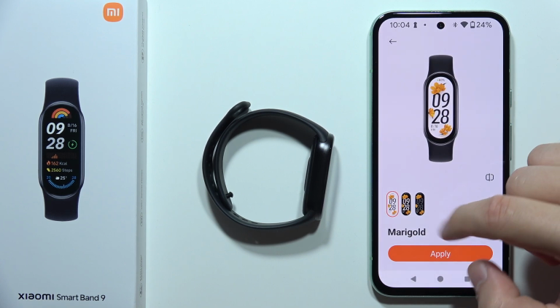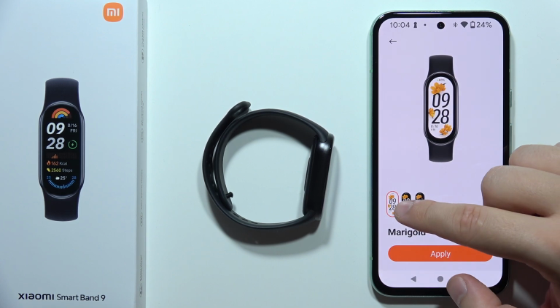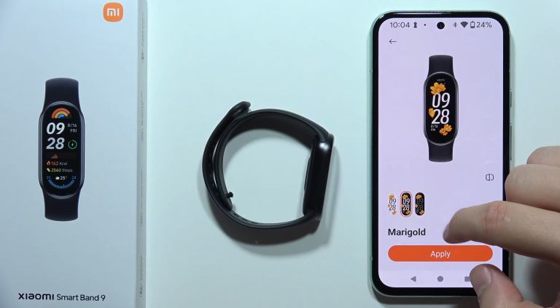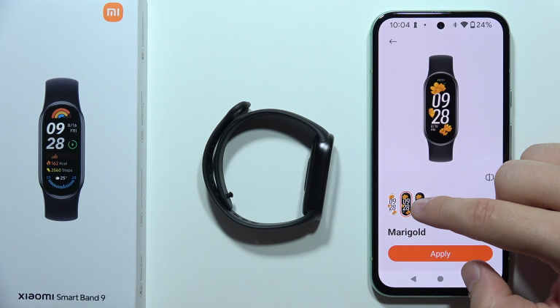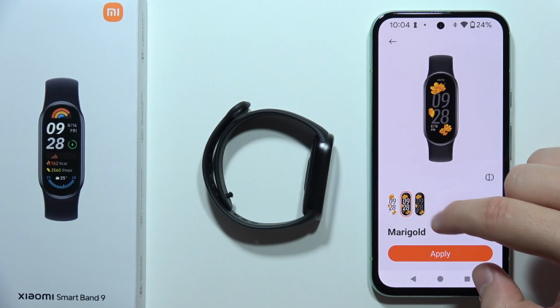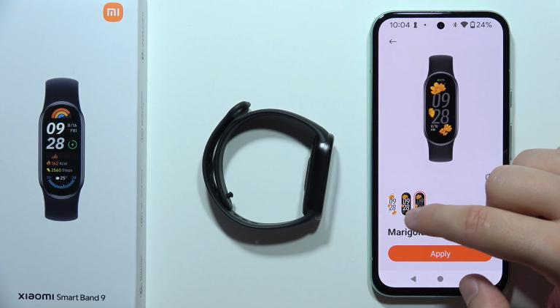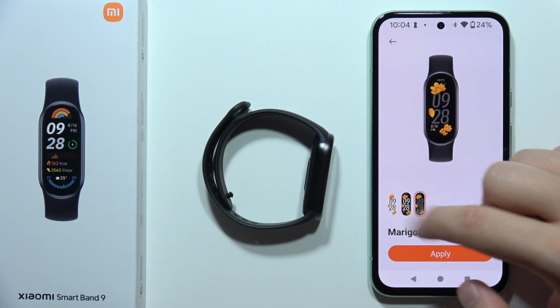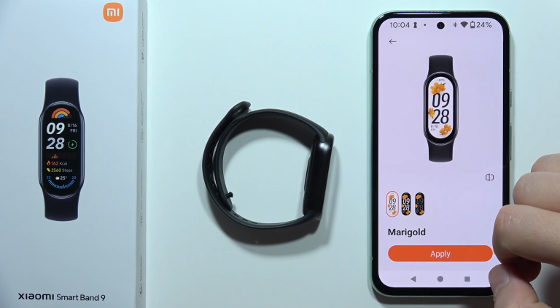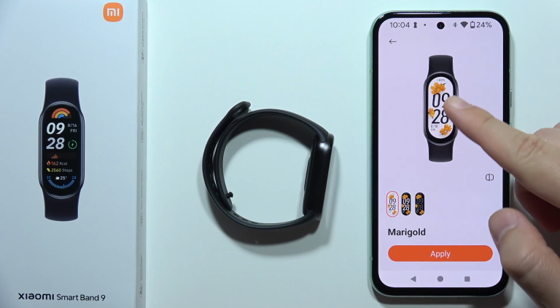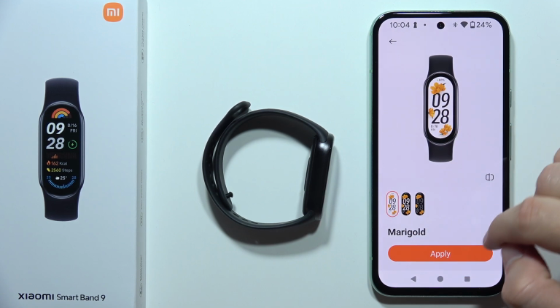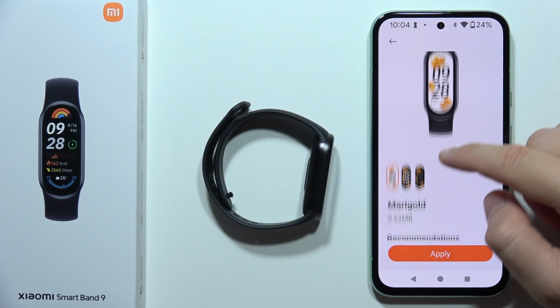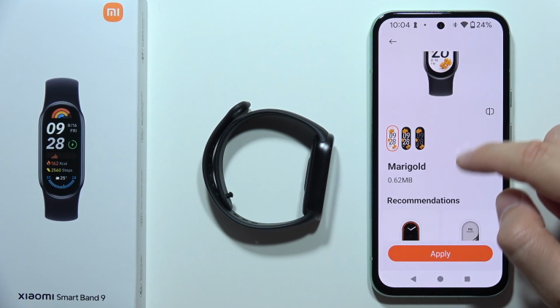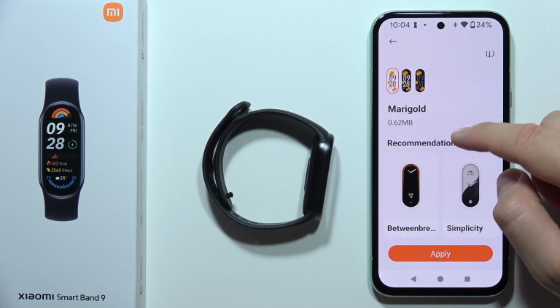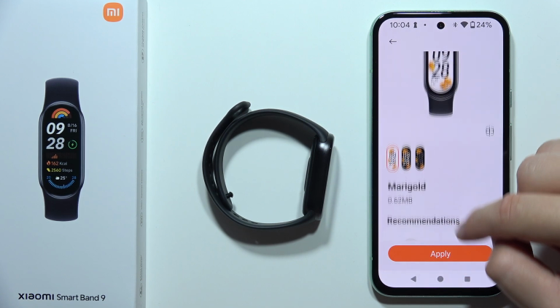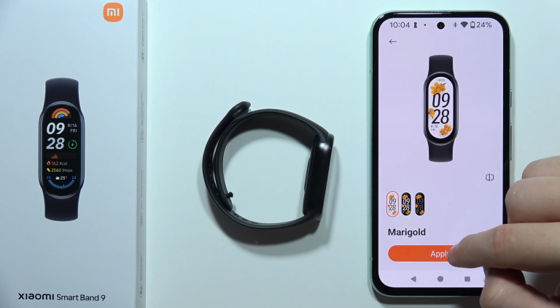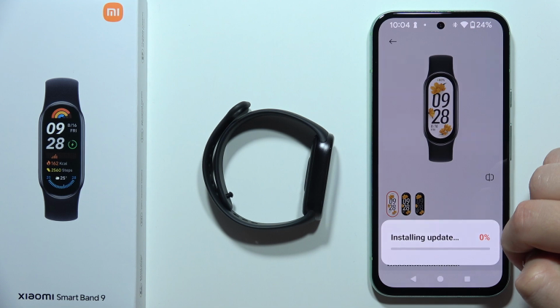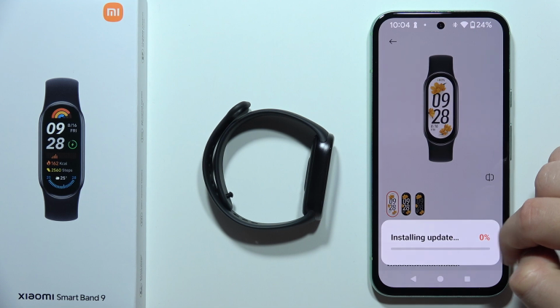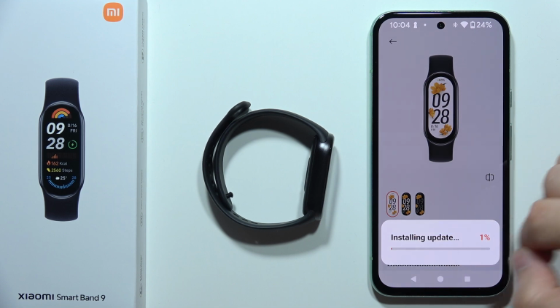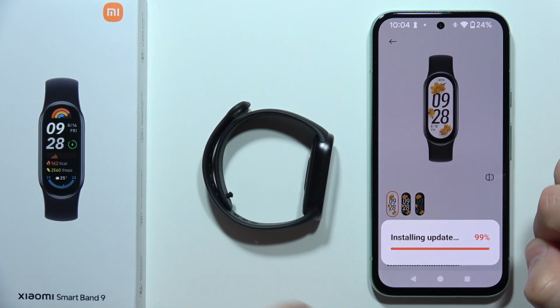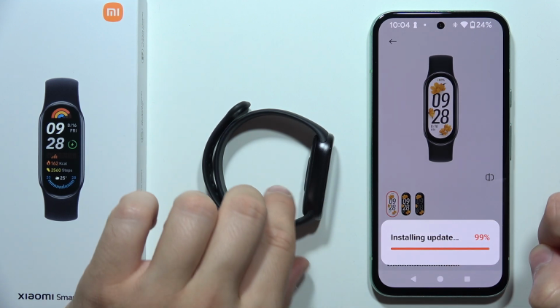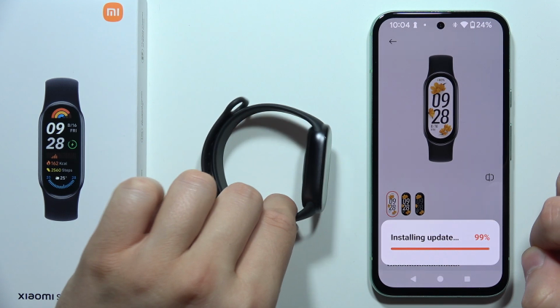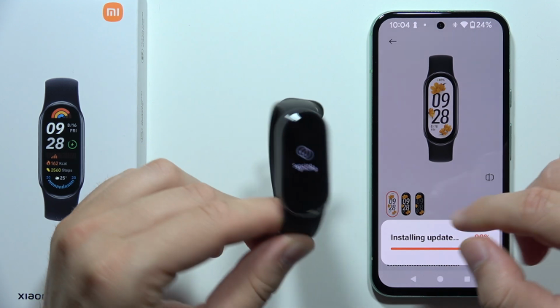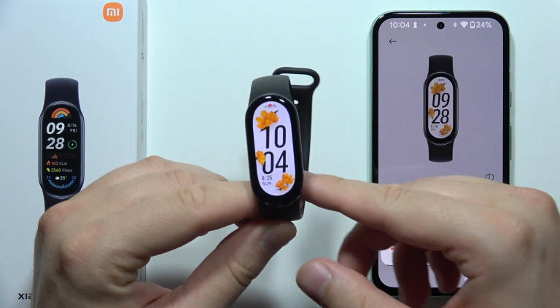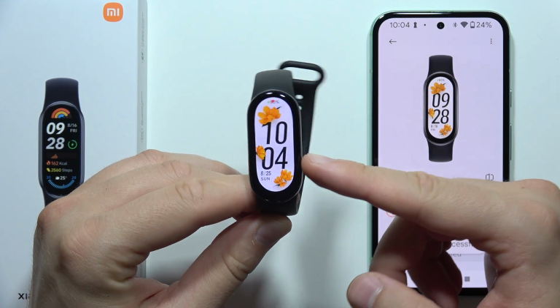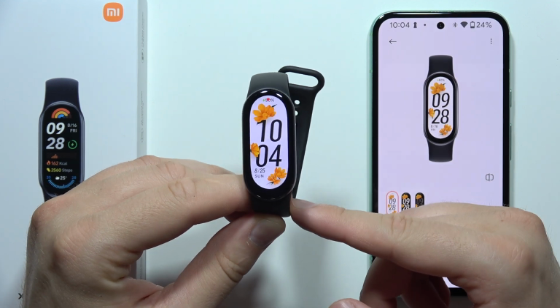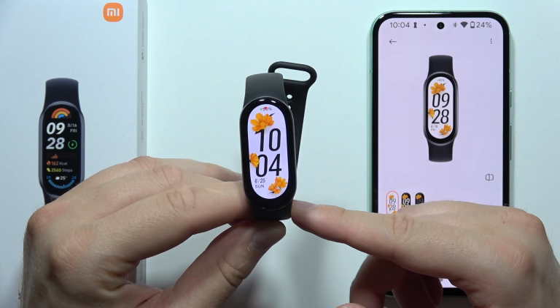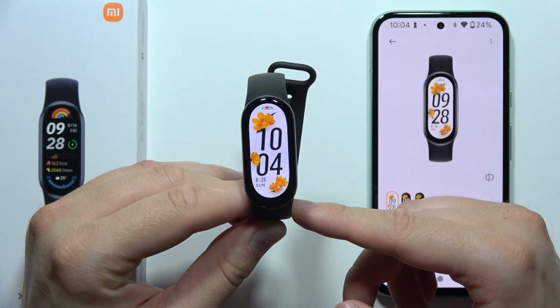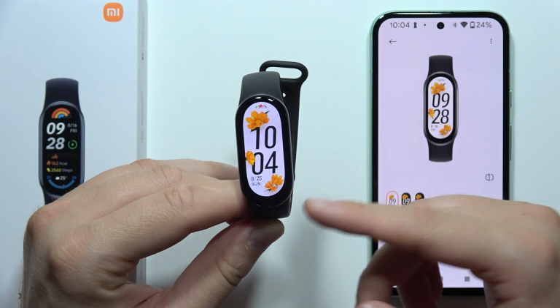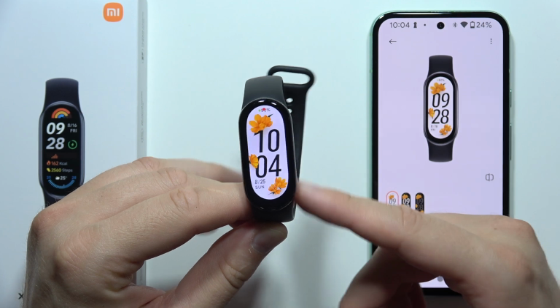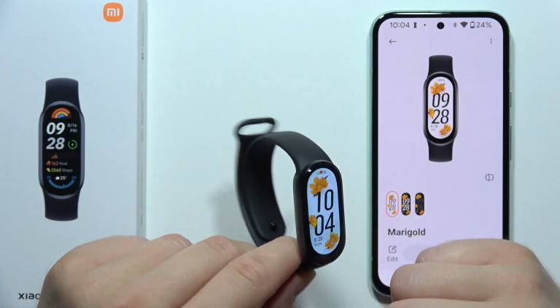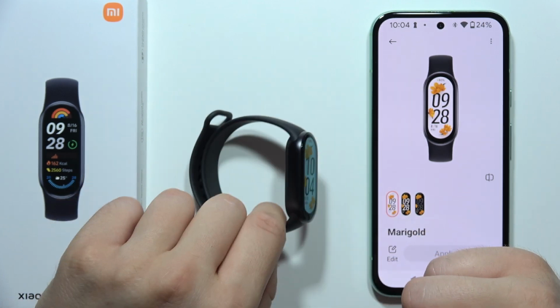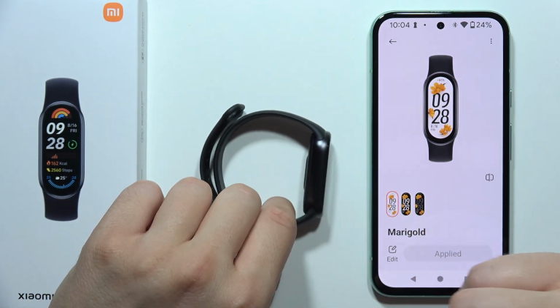Now I can pick between the different watch faces, but I would like to get this one. And I can click Apply. Now I have to wait for this installation process, and after a few moments, I can find this beautiful watch face on my Xiaomi Smart Band 9.